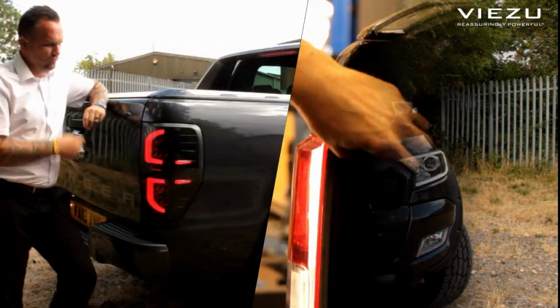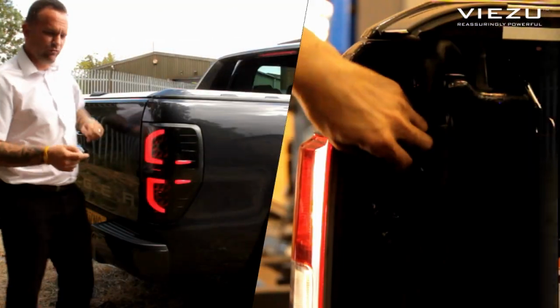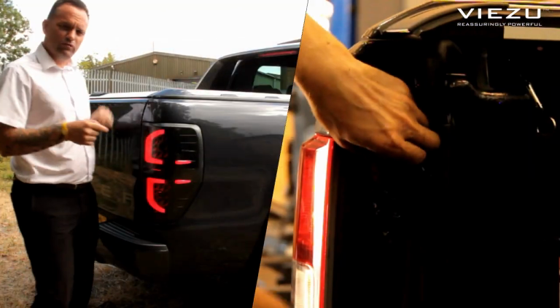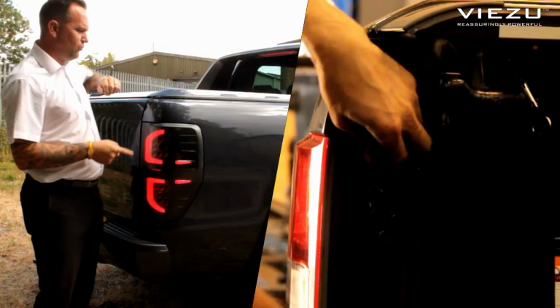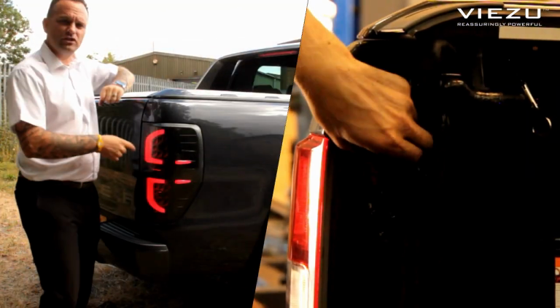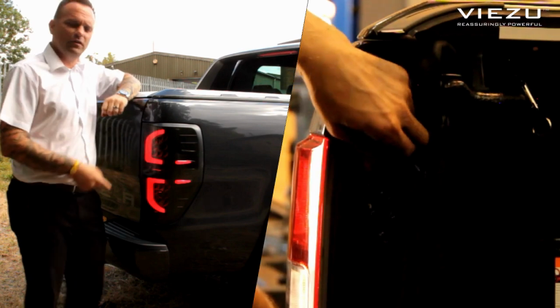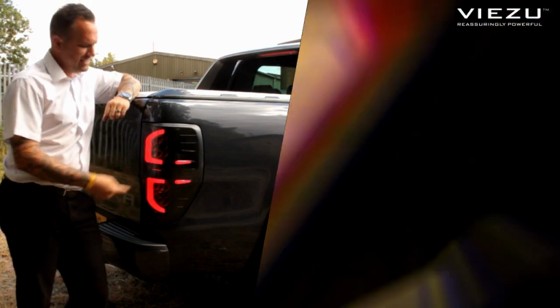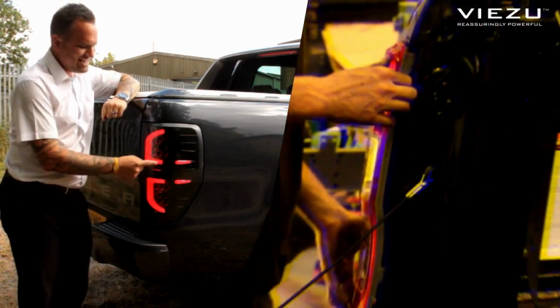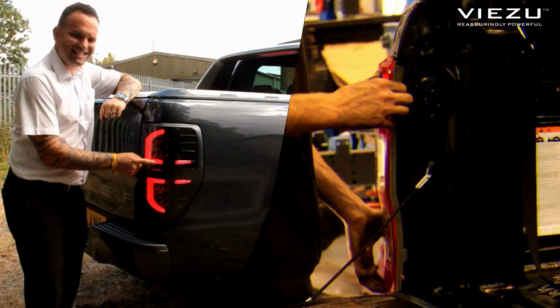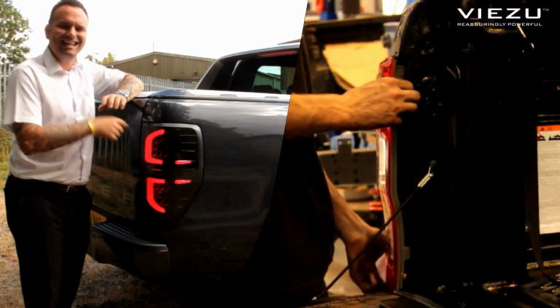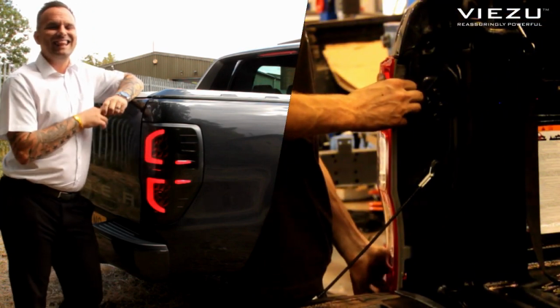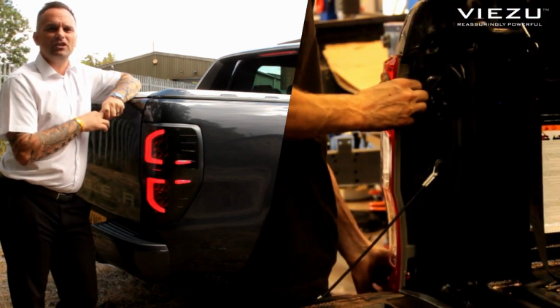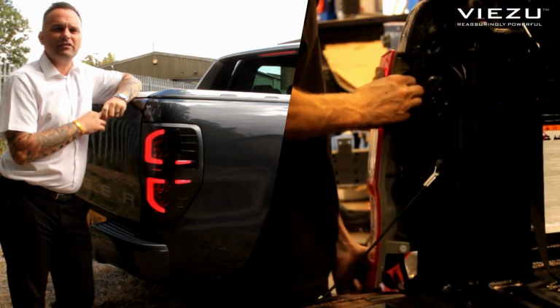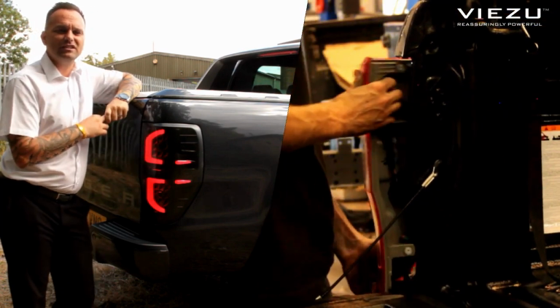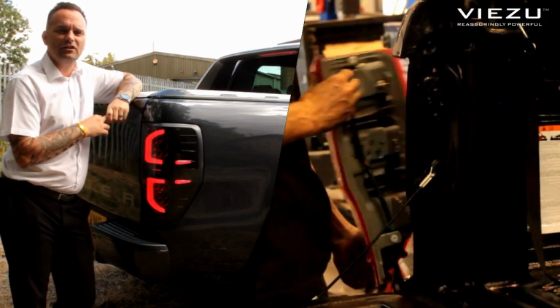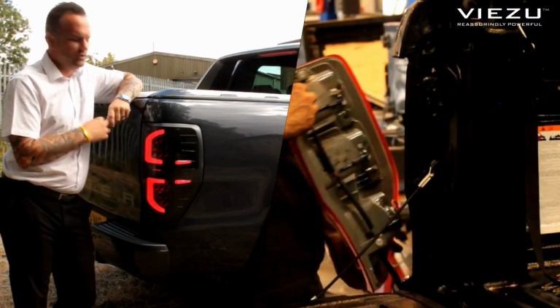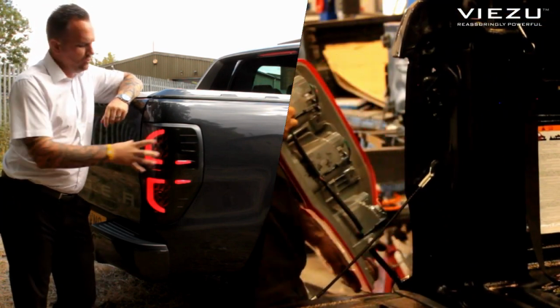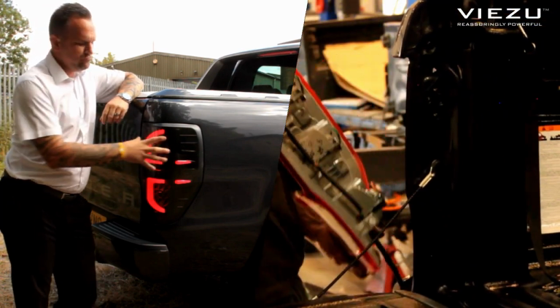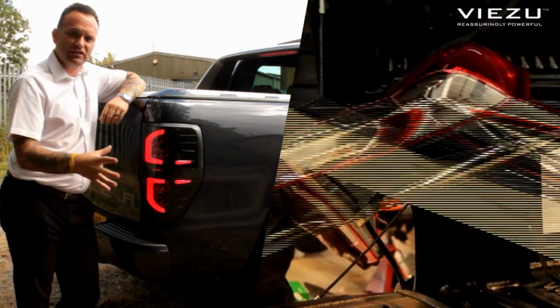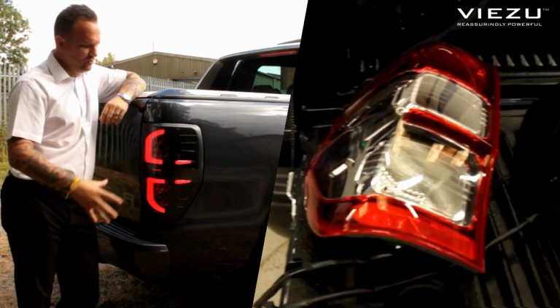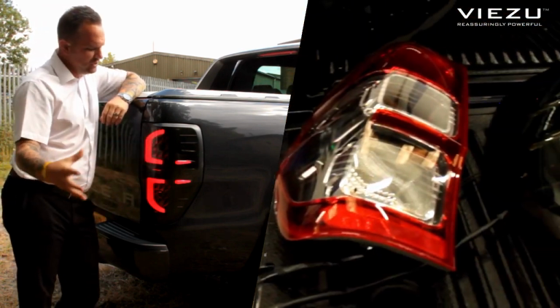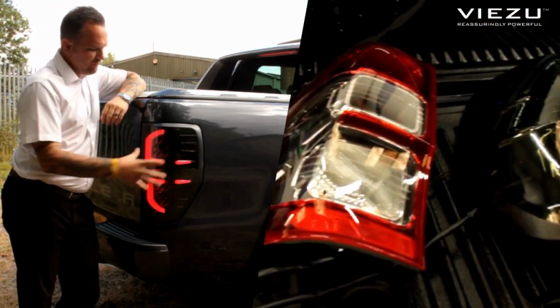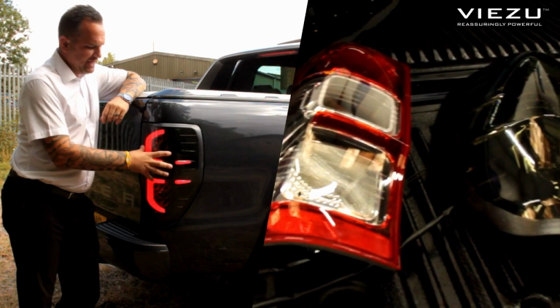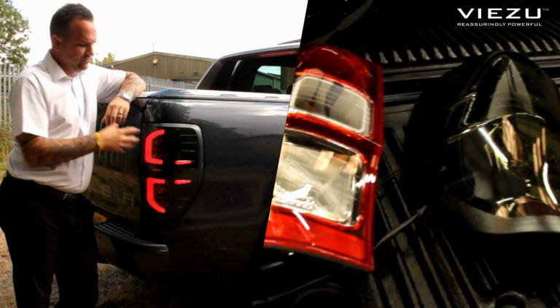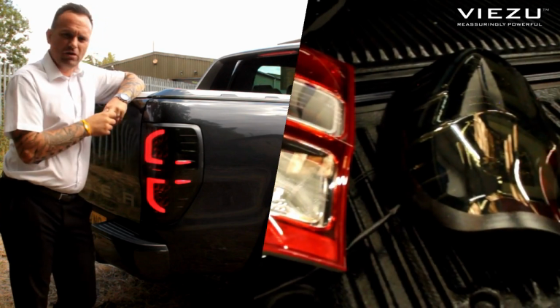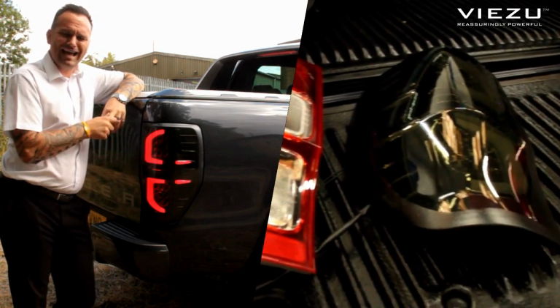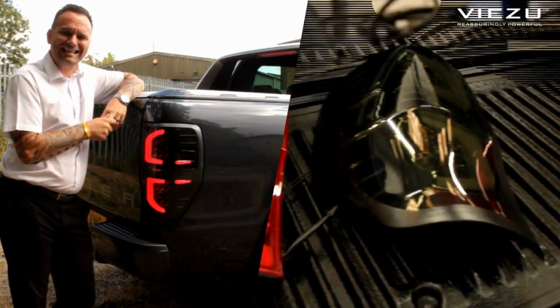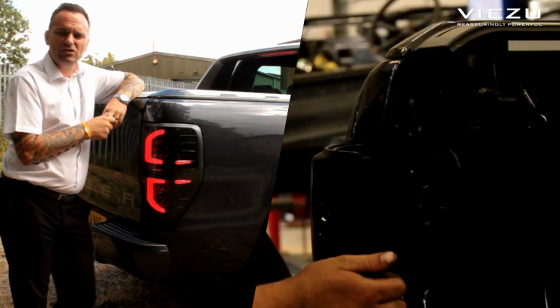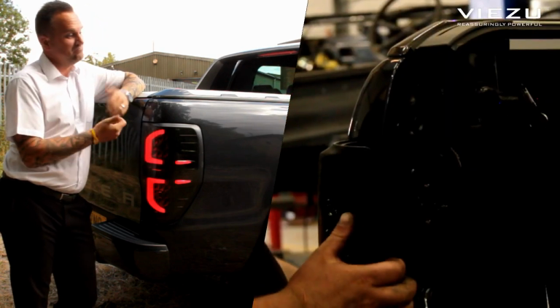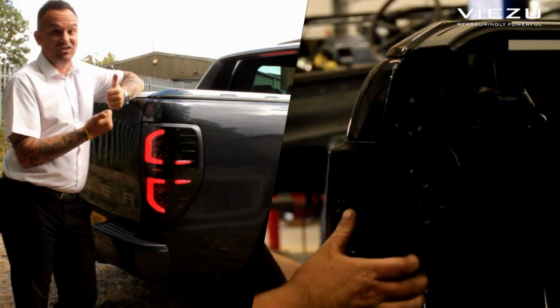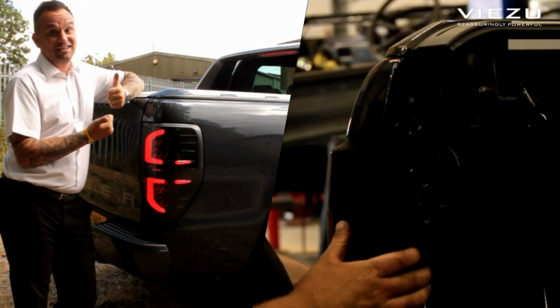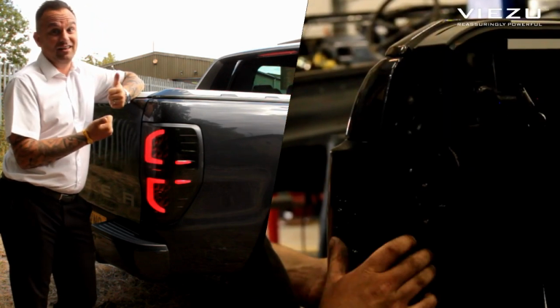For you Ford Rangers and Fusias, as you can see, these are totally different to the standard ones. We've removed the standard units and replaced them with a smoked LED unit — you've got to get a set of these.